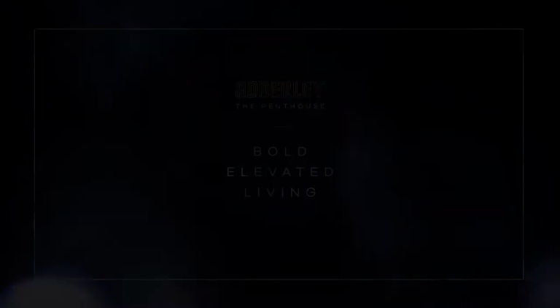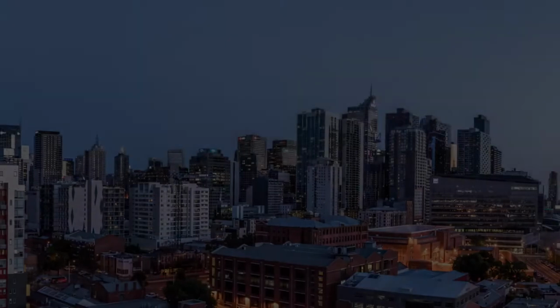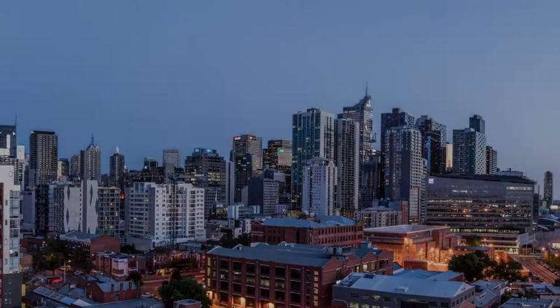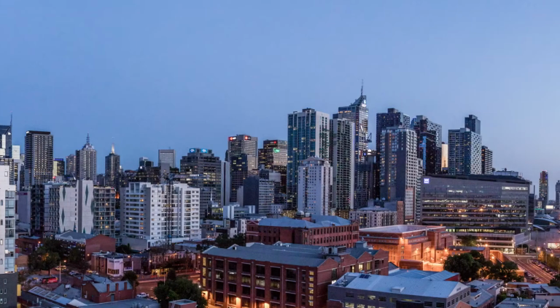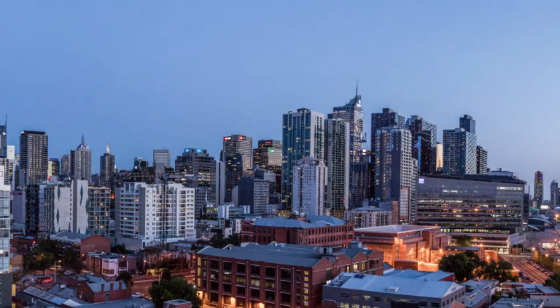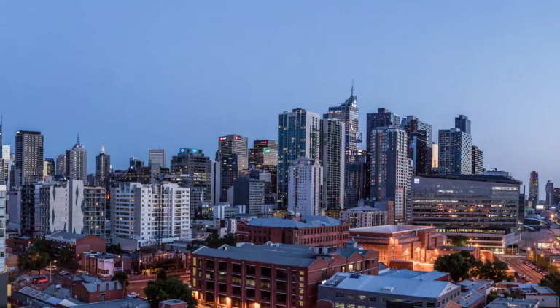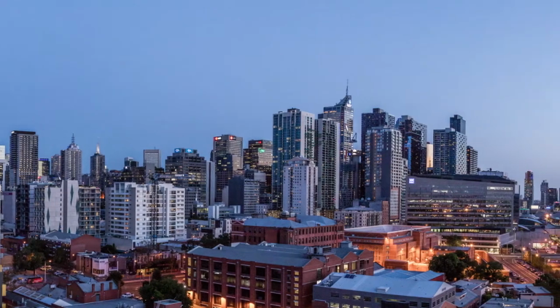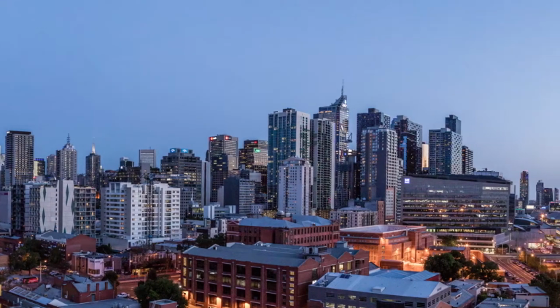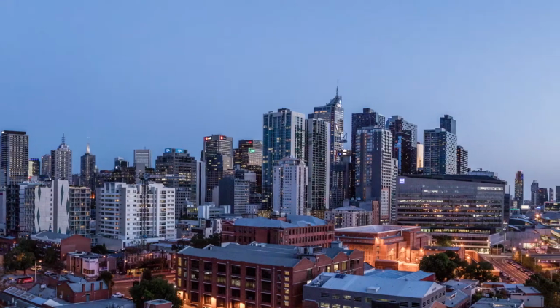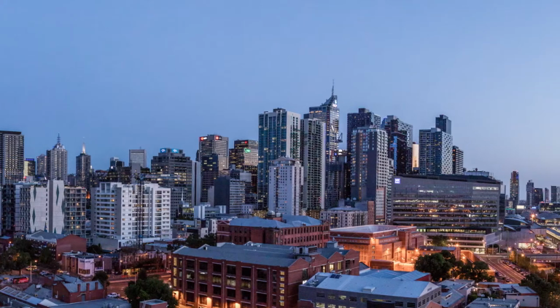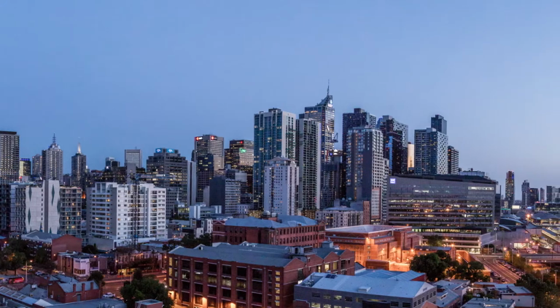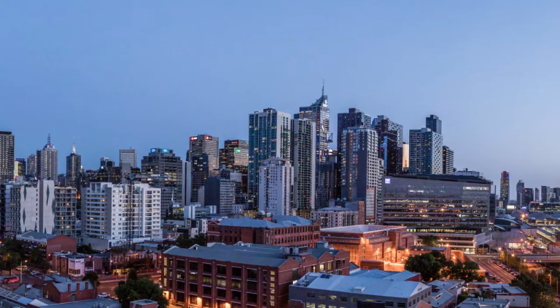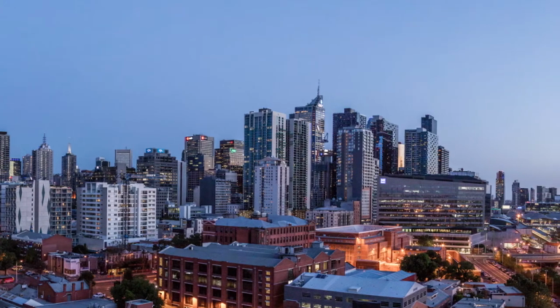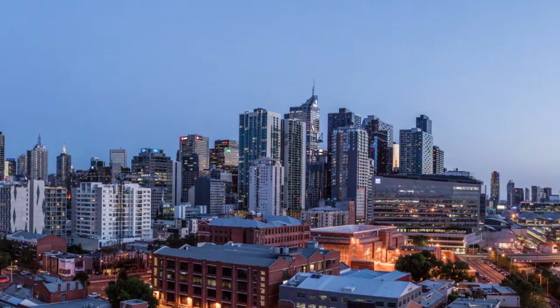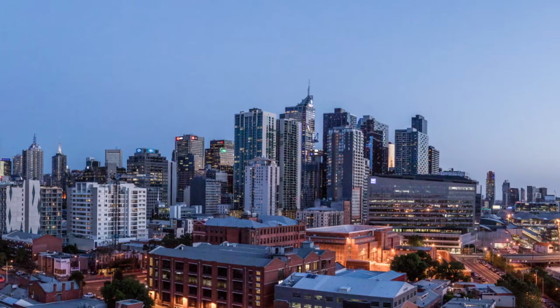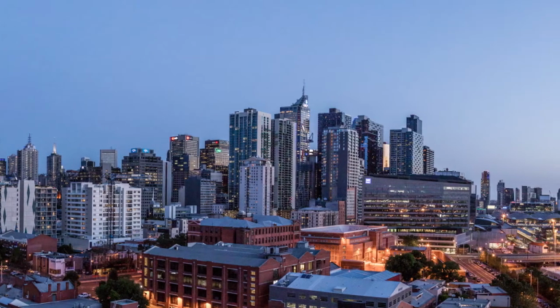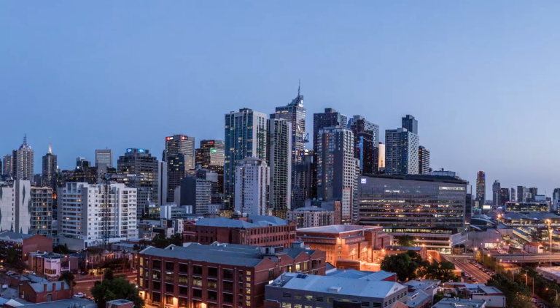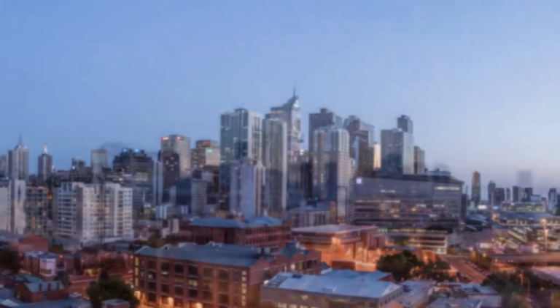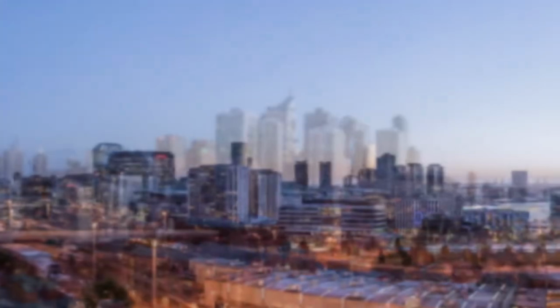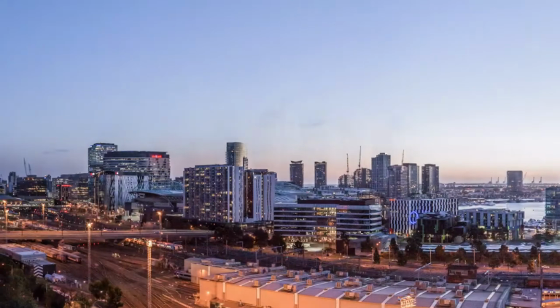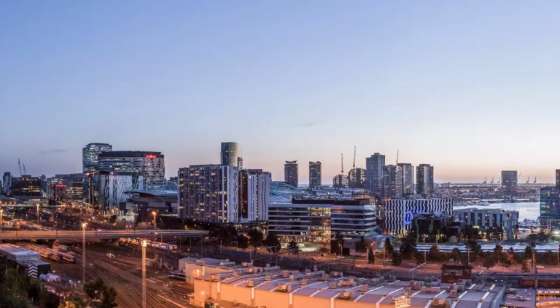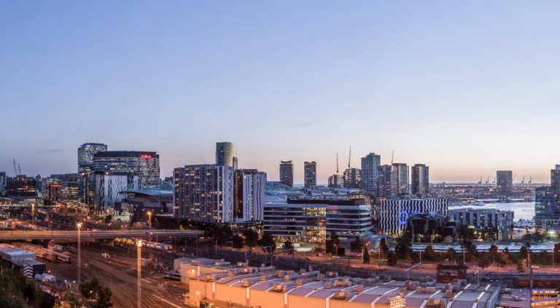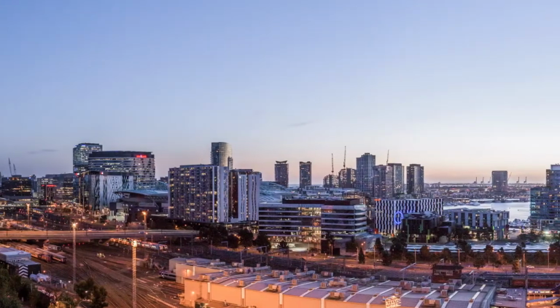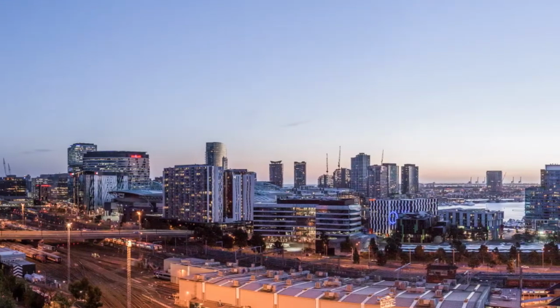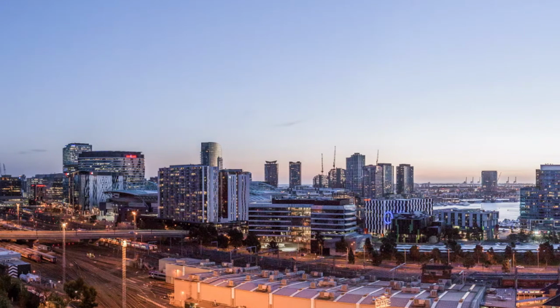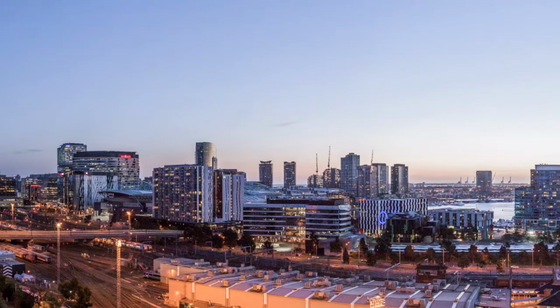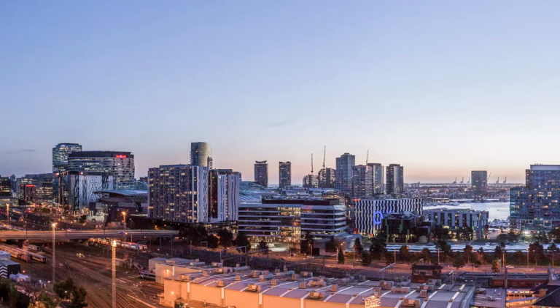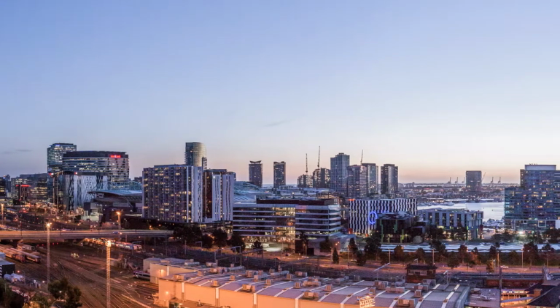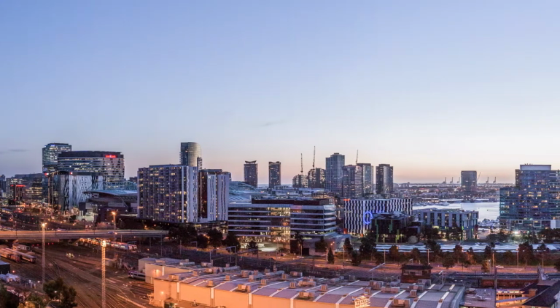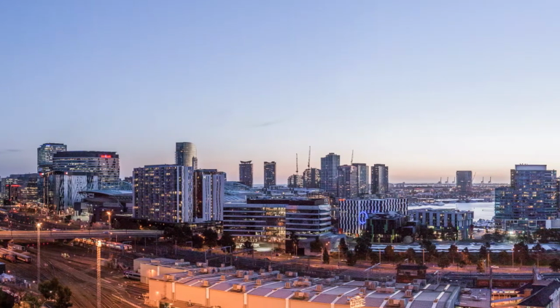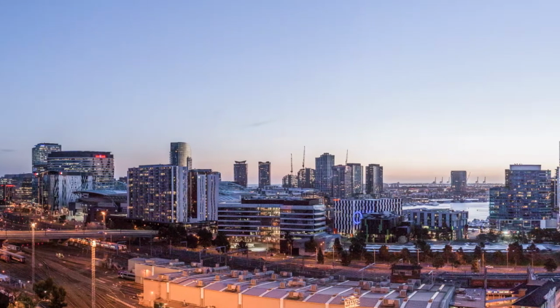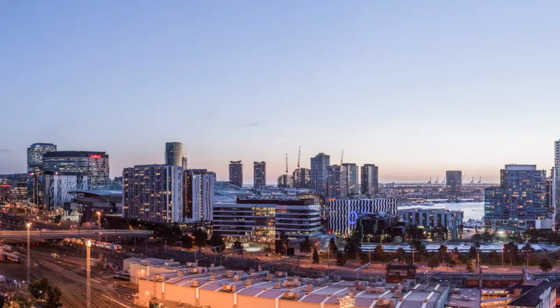The height of the penthouse ceilings are impressive, with full-height floor-to-ceiling windows that reveal constantly changing panoramic skylines to the city, harbour and distant mountains.